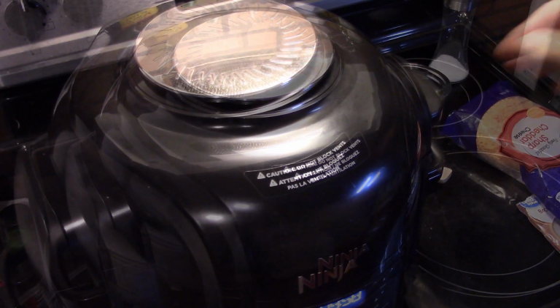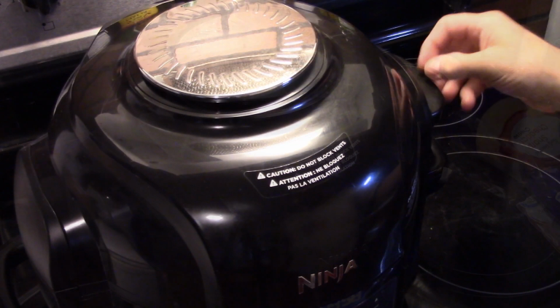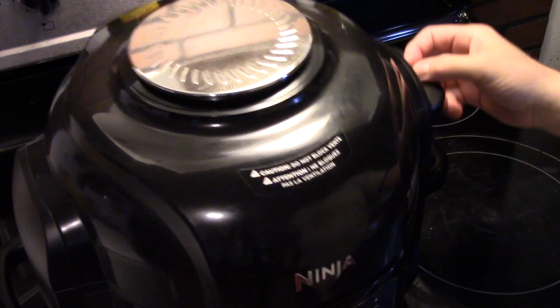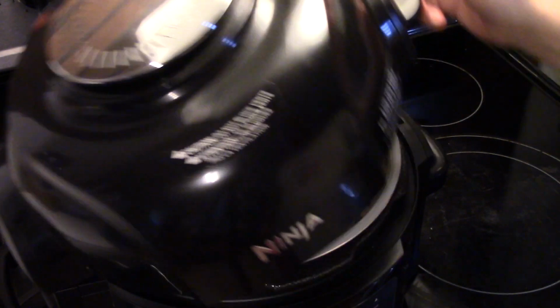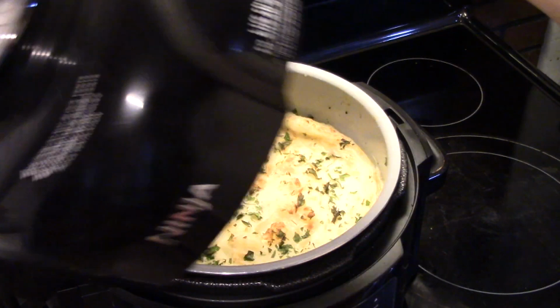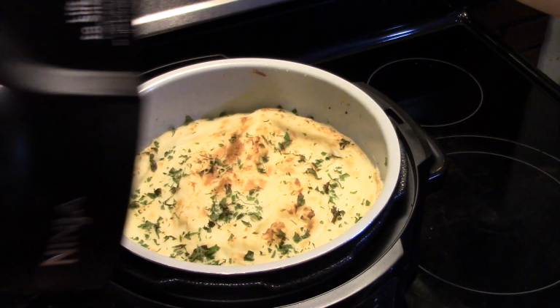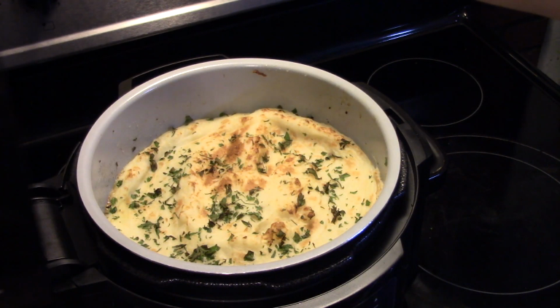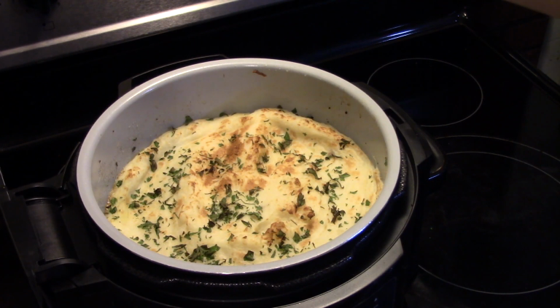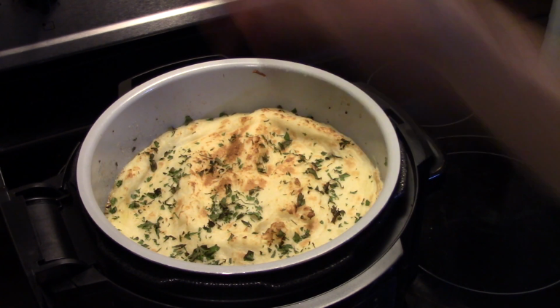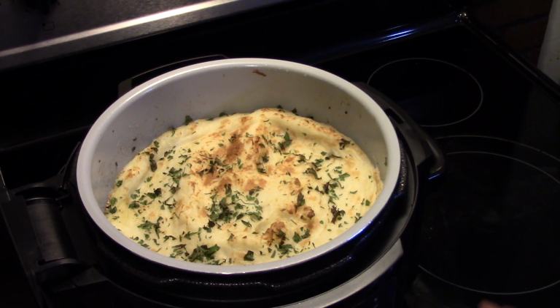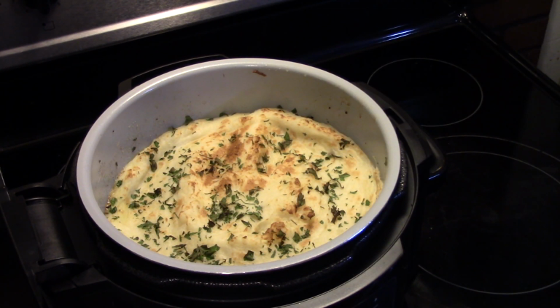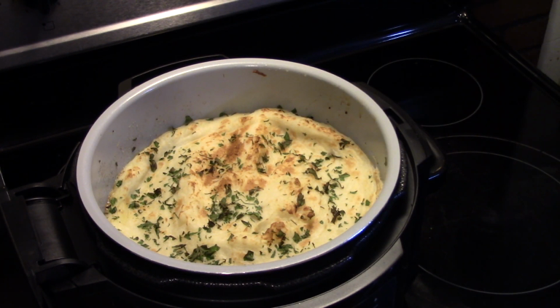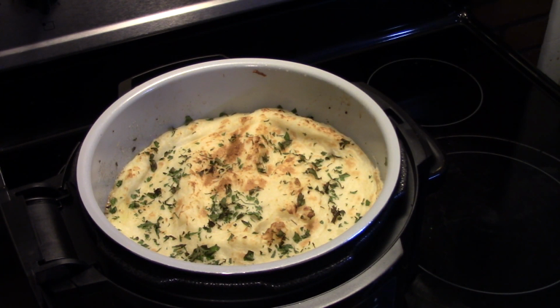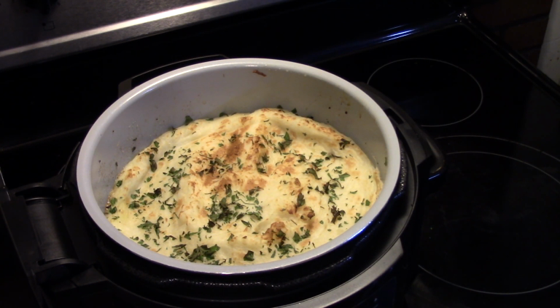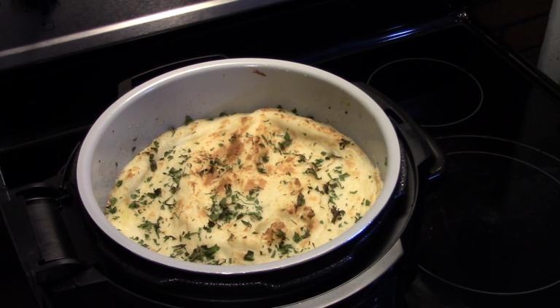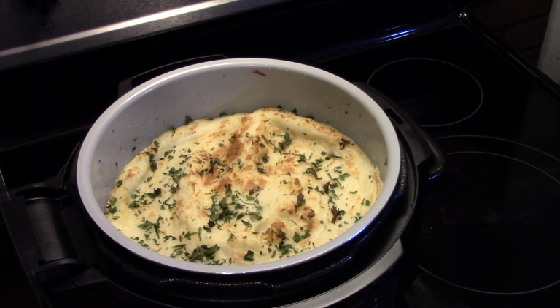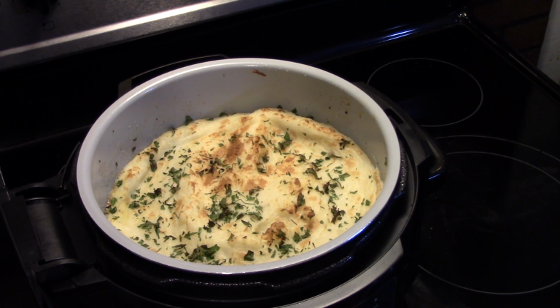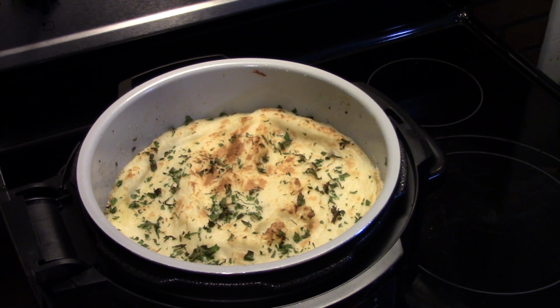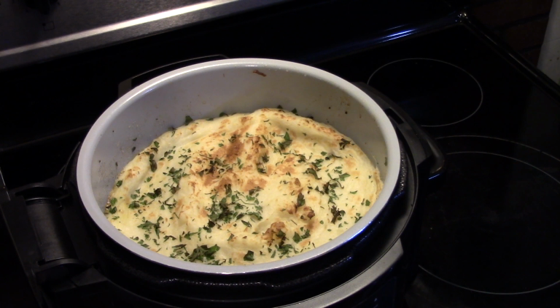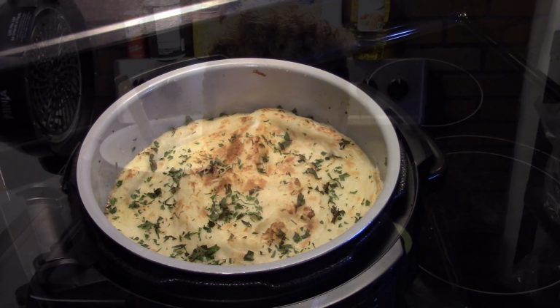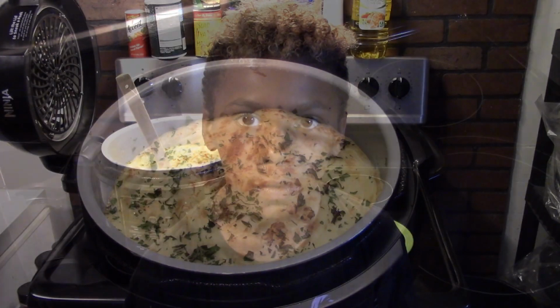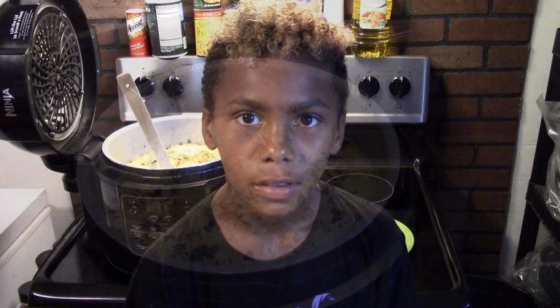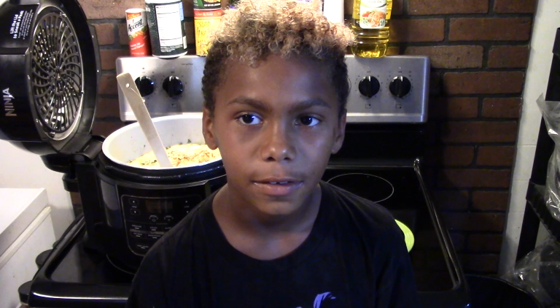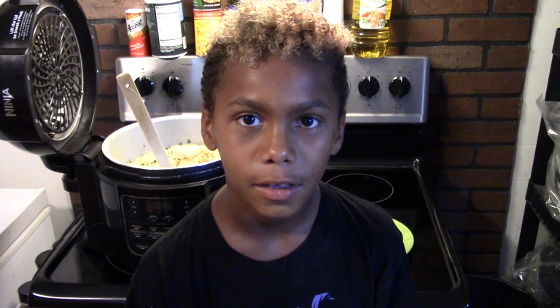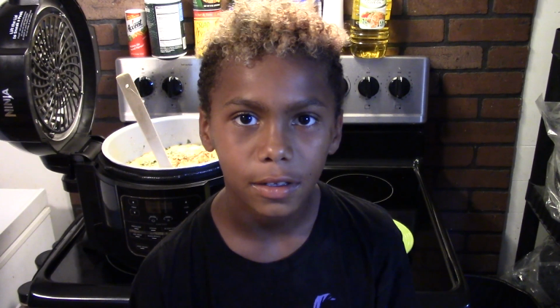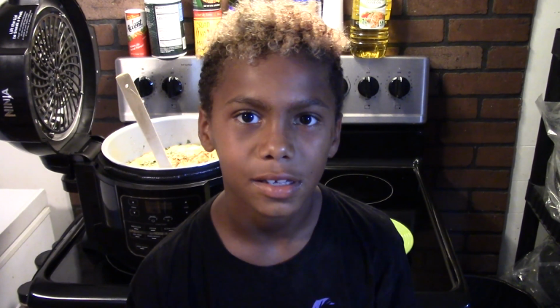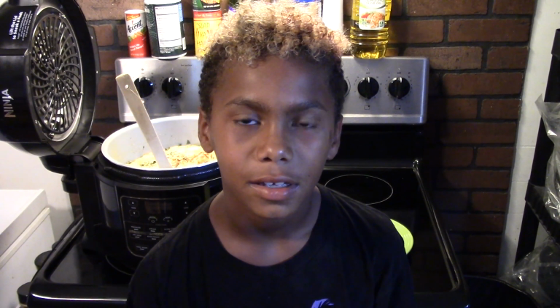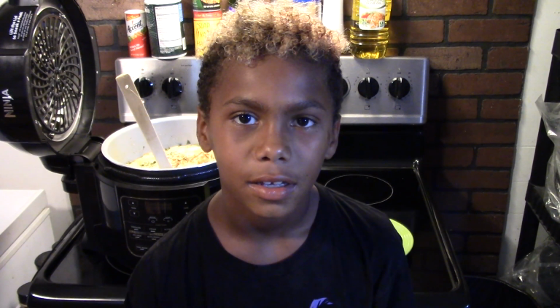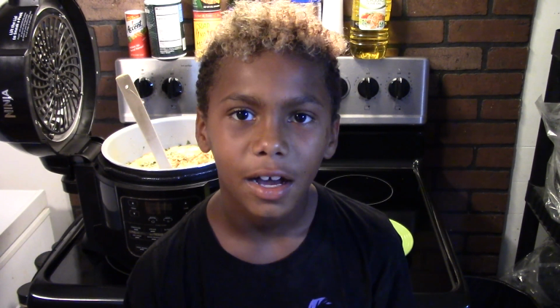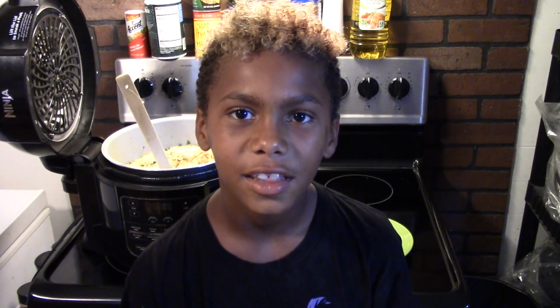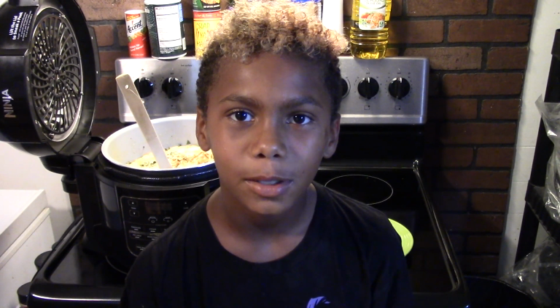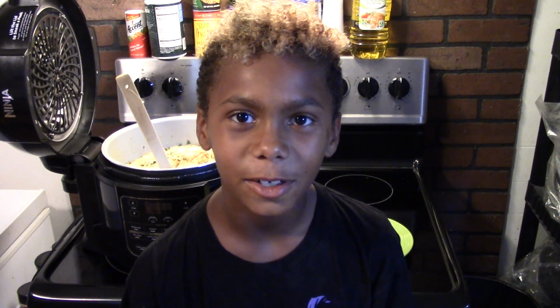This went for 6 minutes. See how nice and golden brown that is? Let's go ahead and fix up a plate and see what we got. My great nephew Jalil wants to say hi — this will be good!